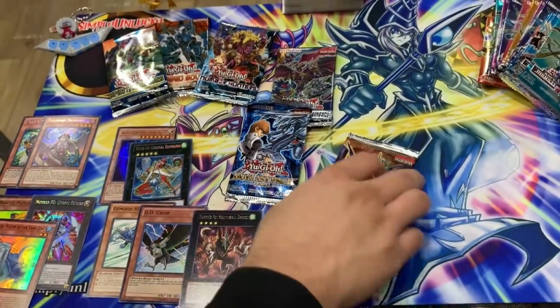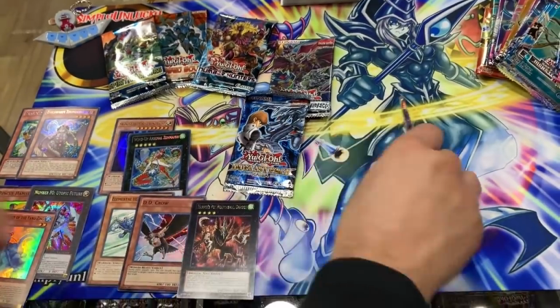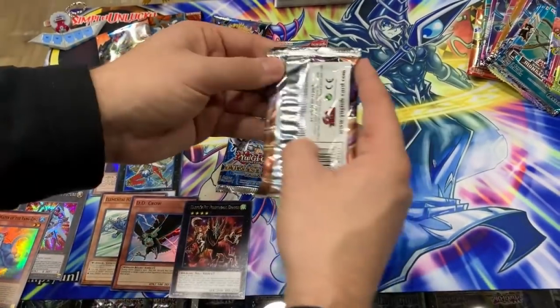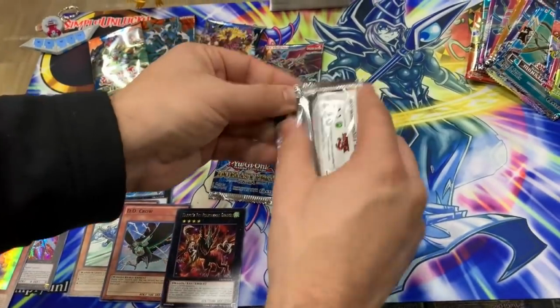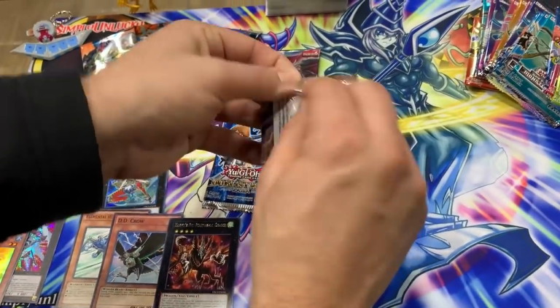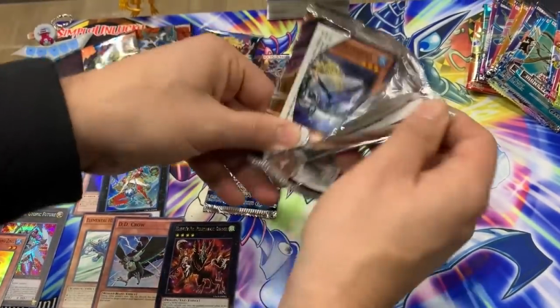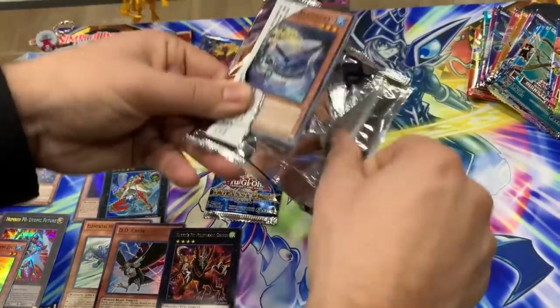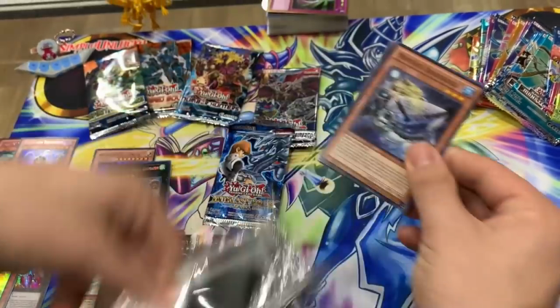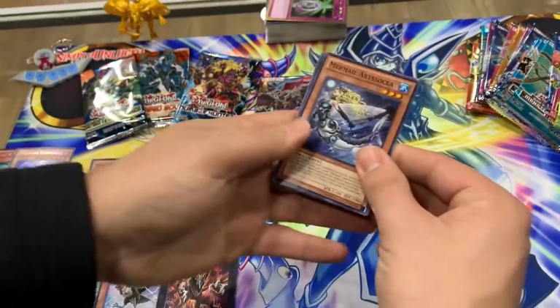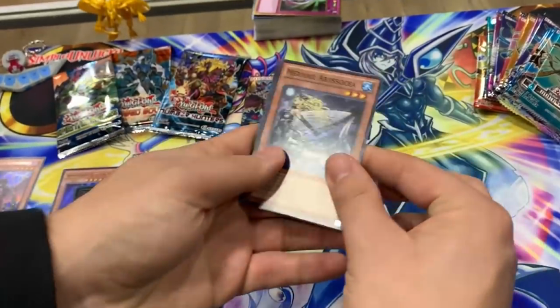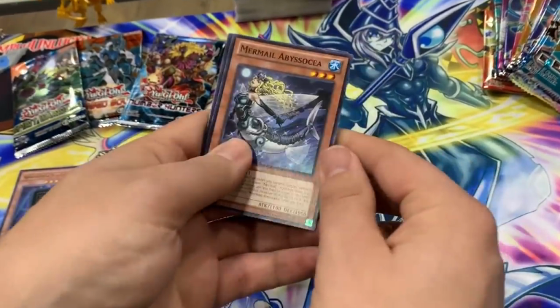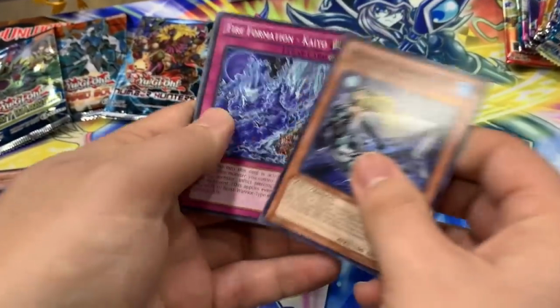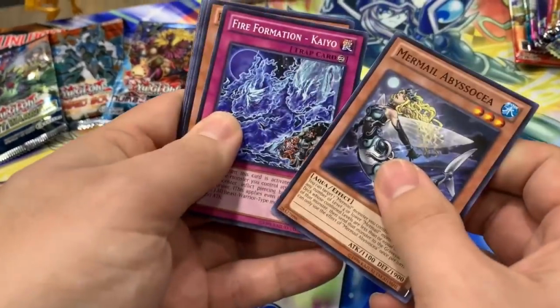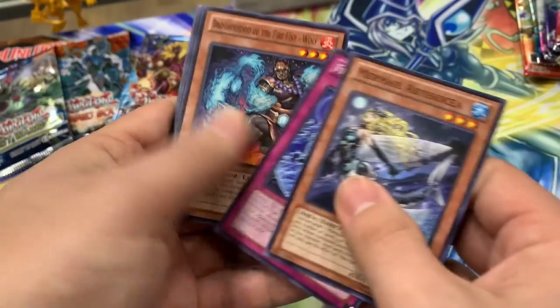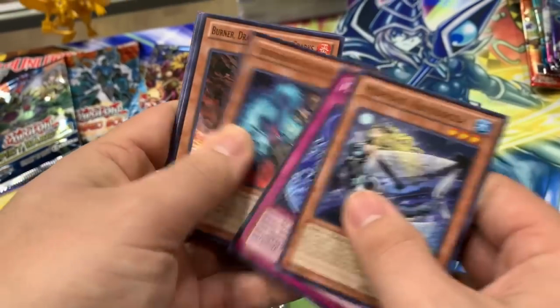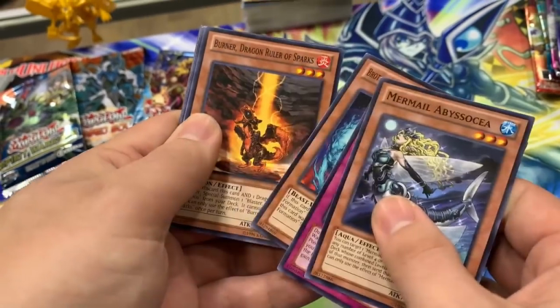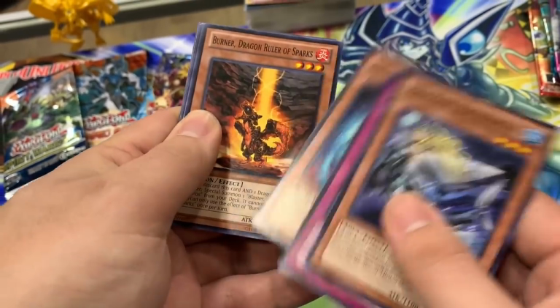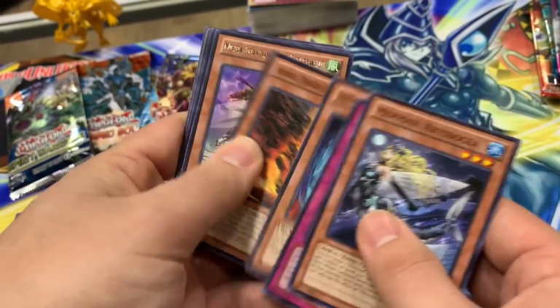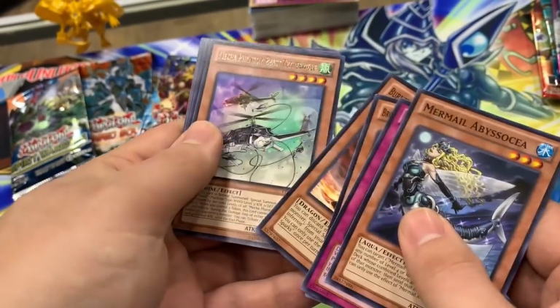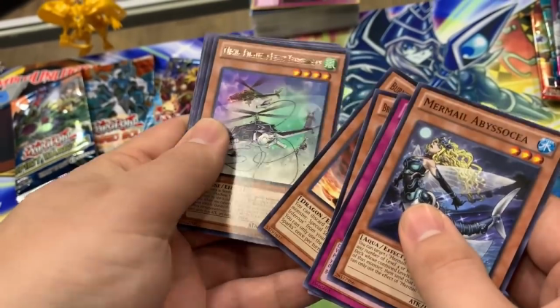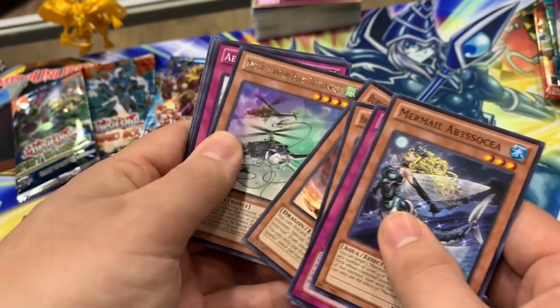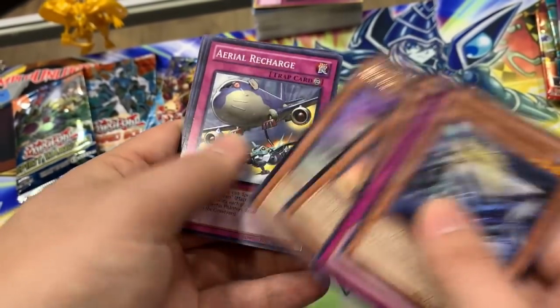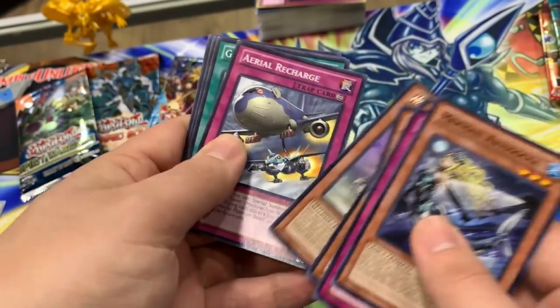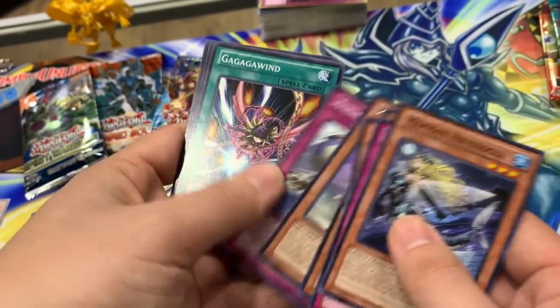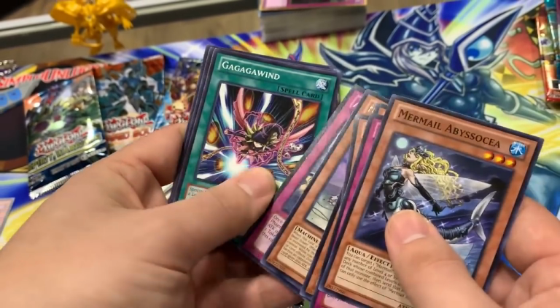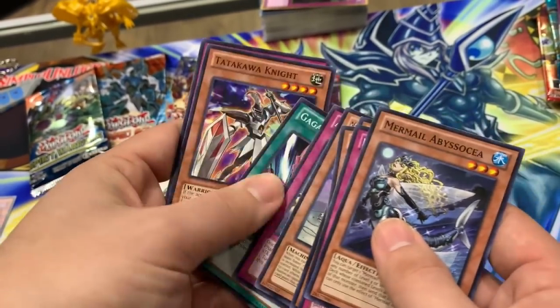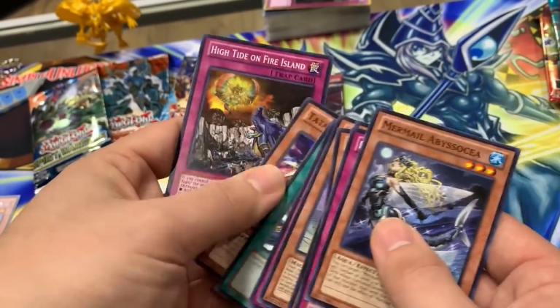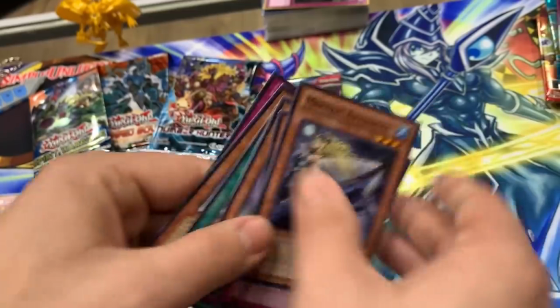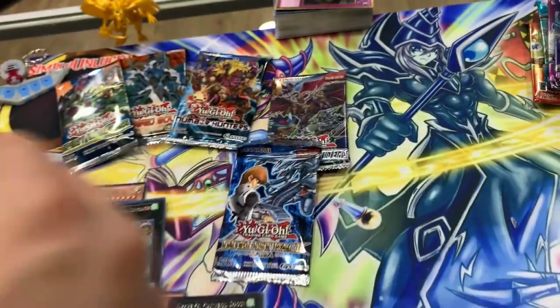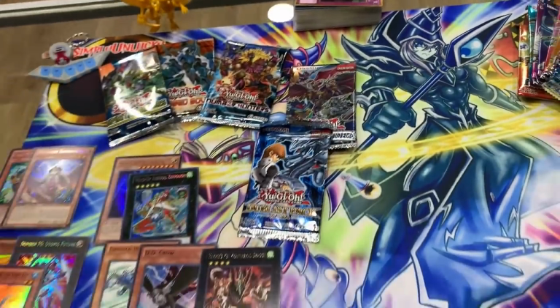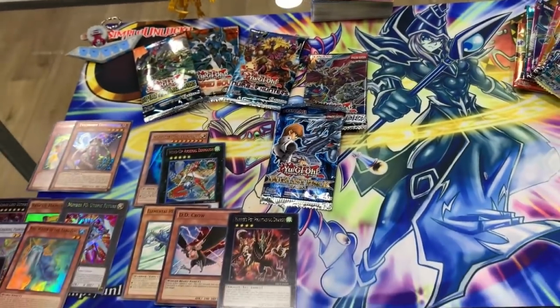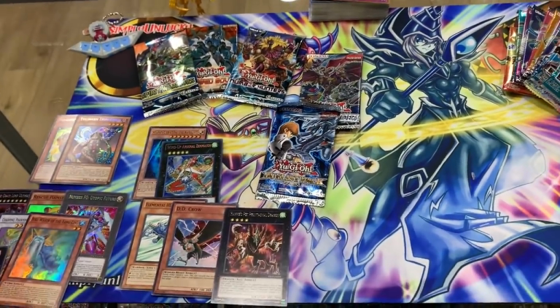Another Lord of Tachyon Galaxy. We got some Mermails, Affirmations Burner, Fan of Beasts, Draco Sack — okay, next time.